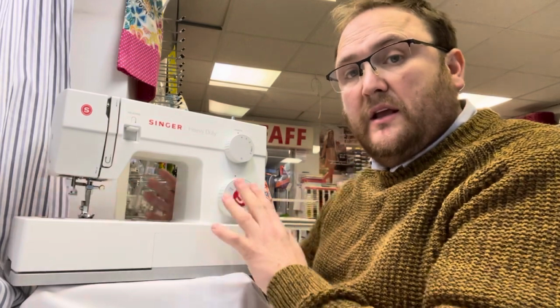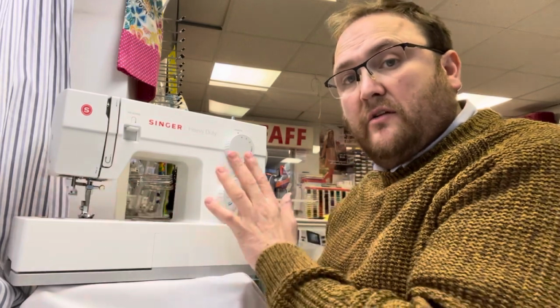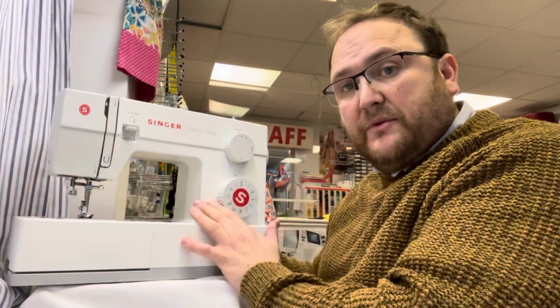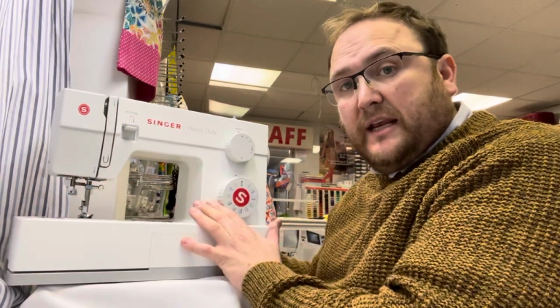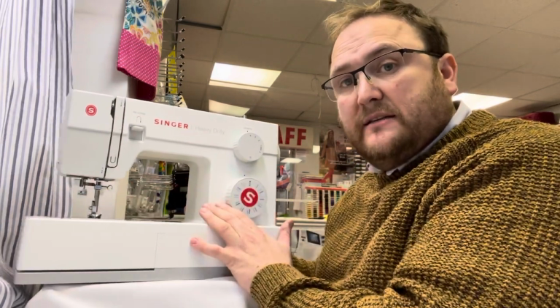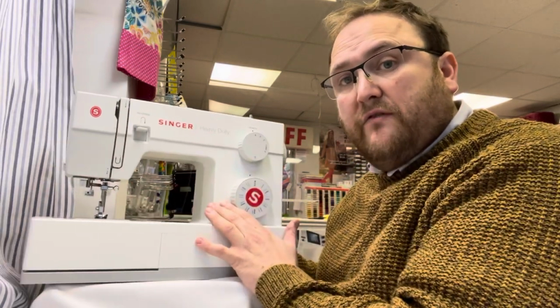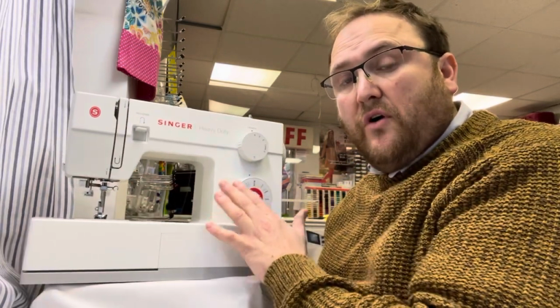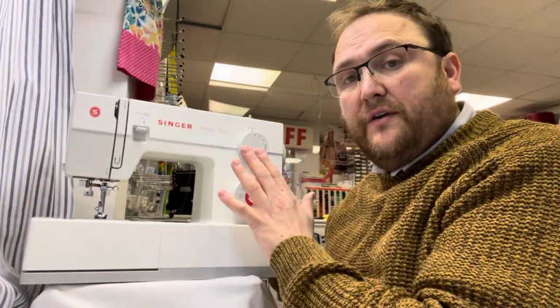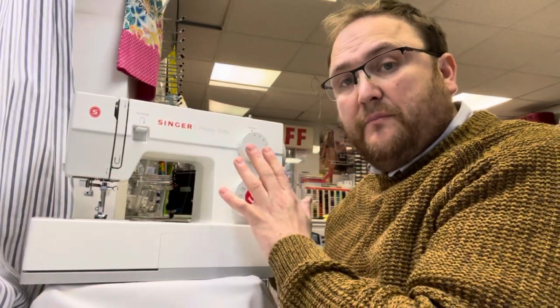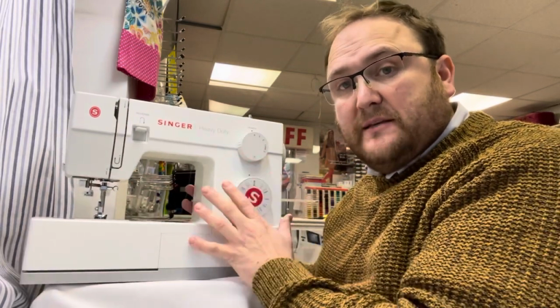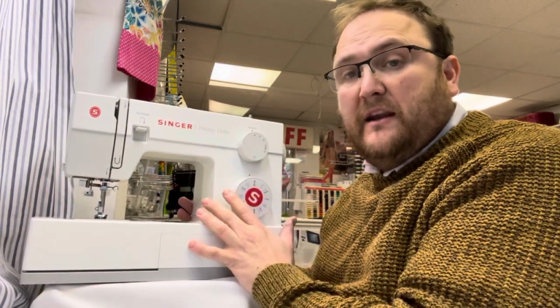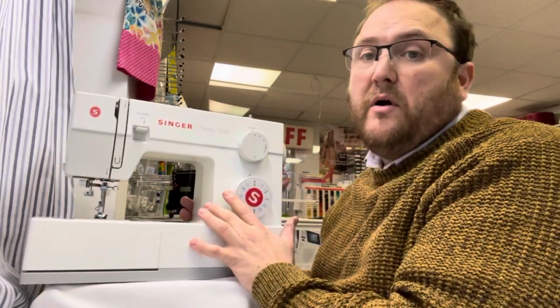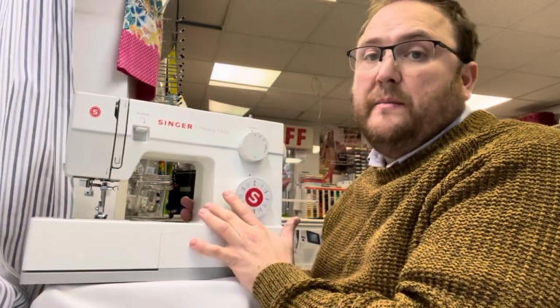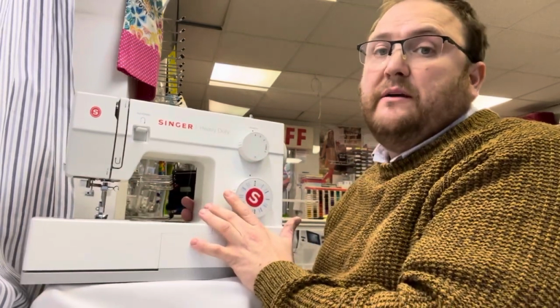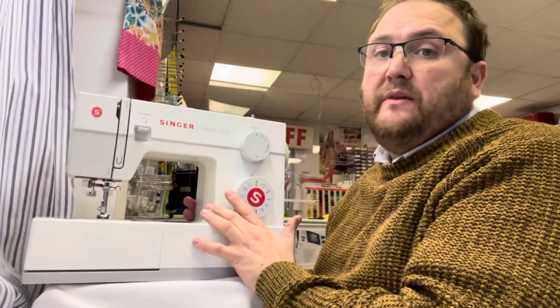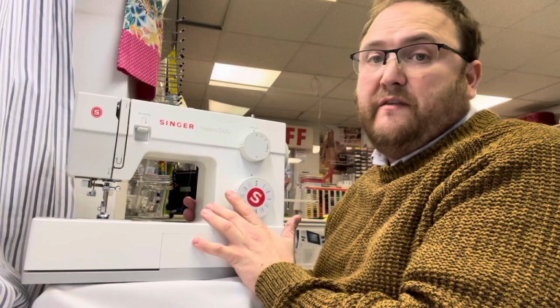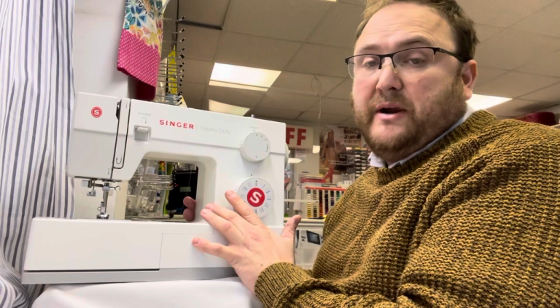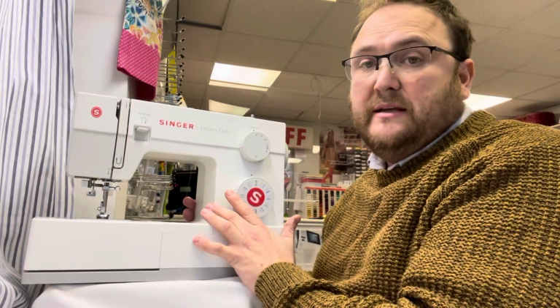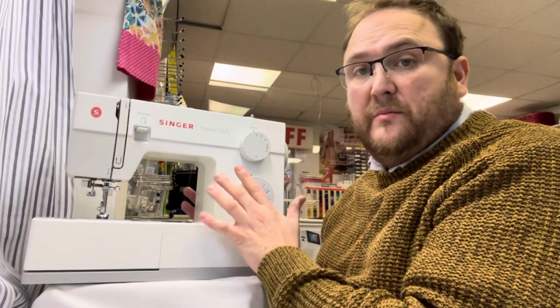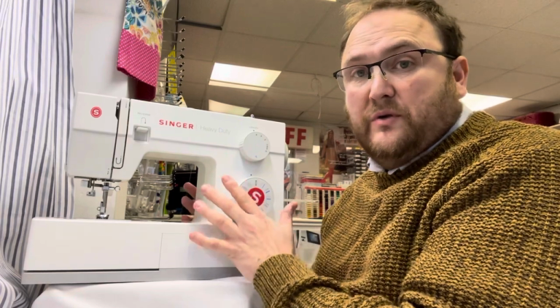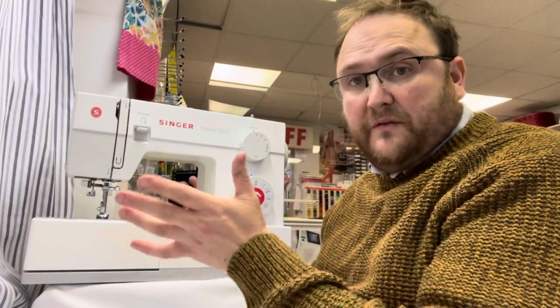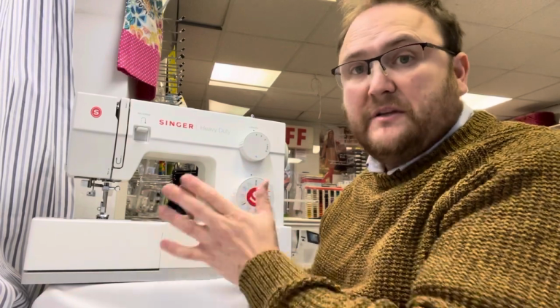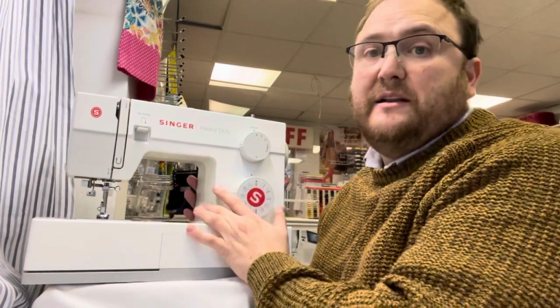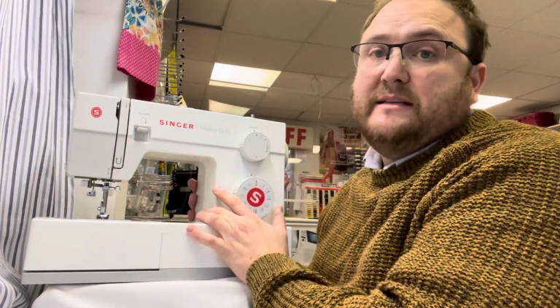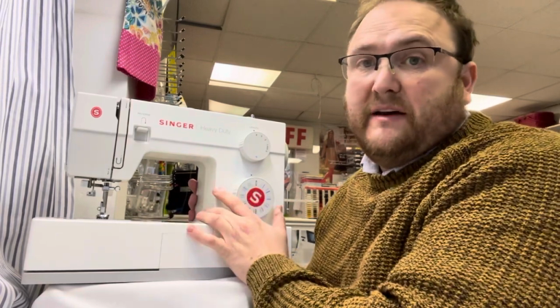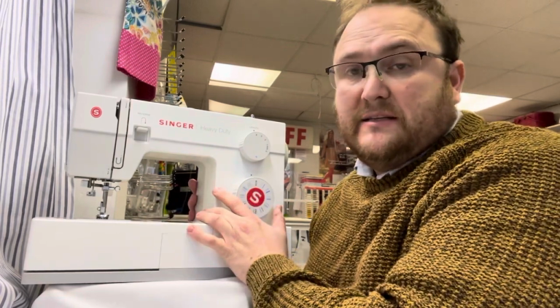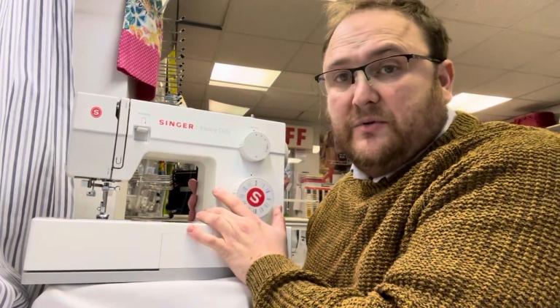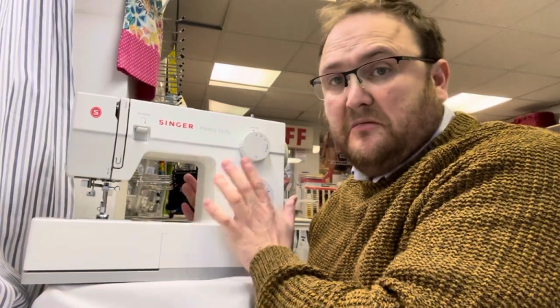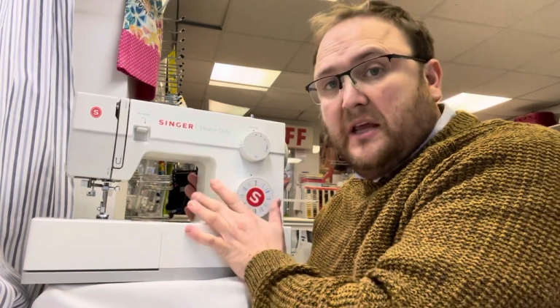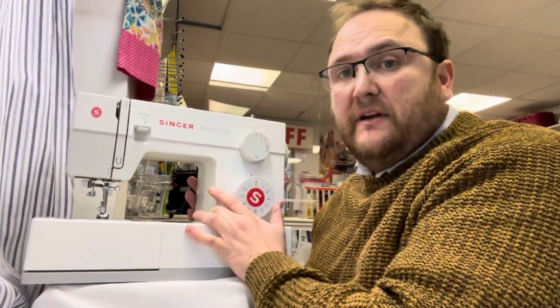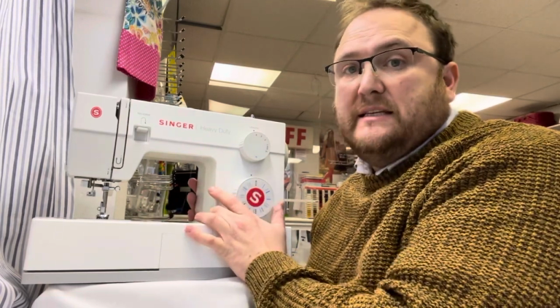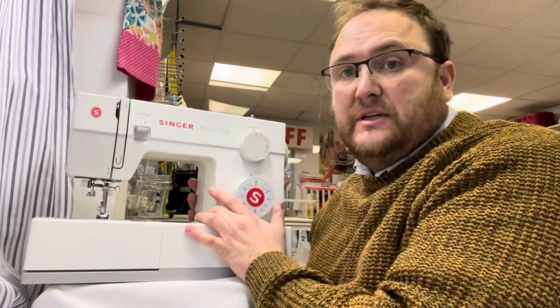Great machines for peace of mind if you are going to be sewing into thicker fabrics, but also if you want a faster sewing machine. Fantastic machines.